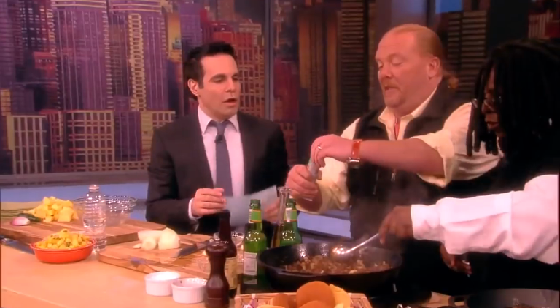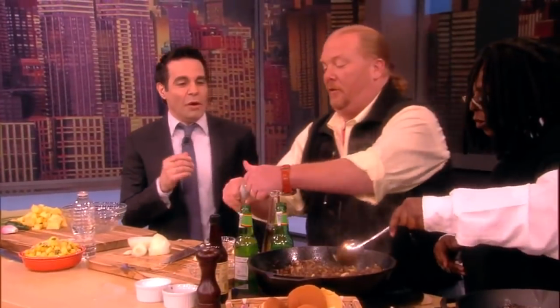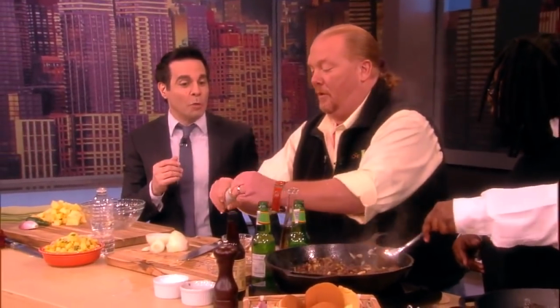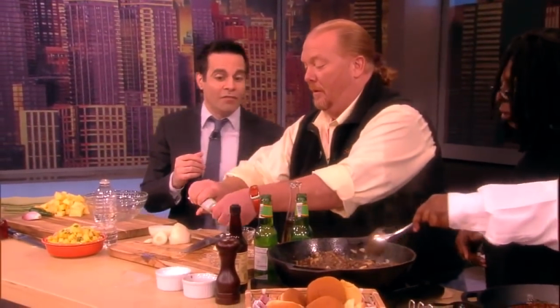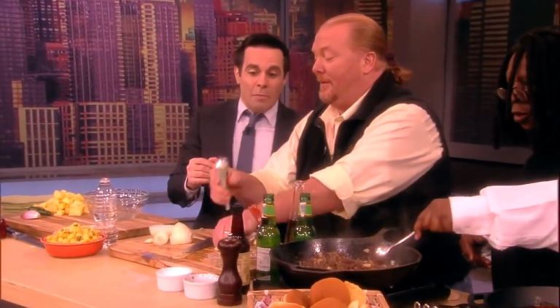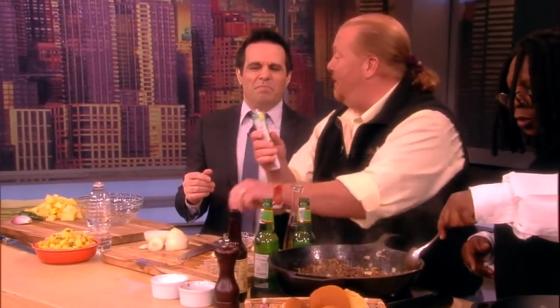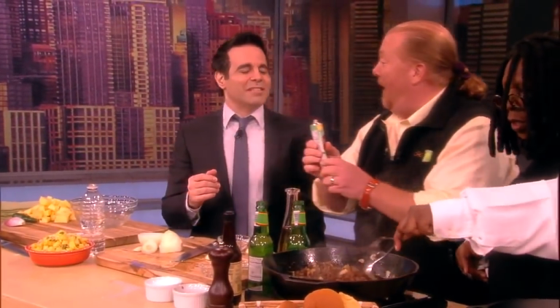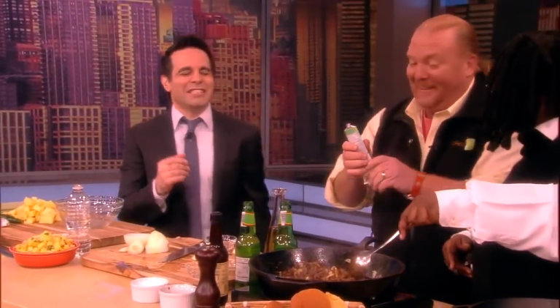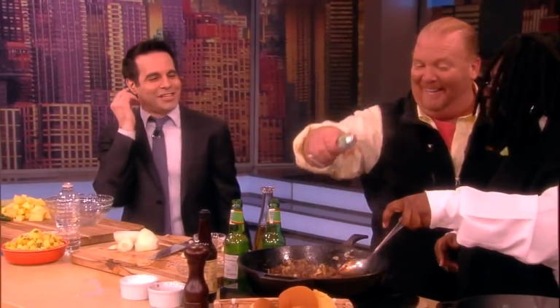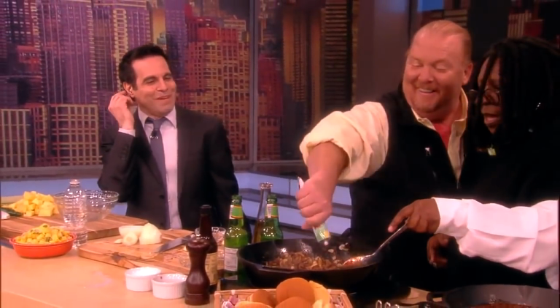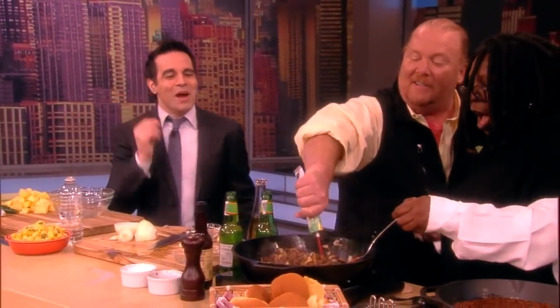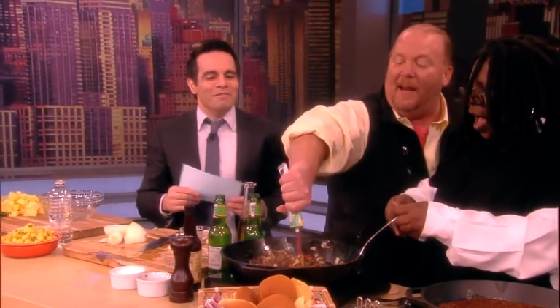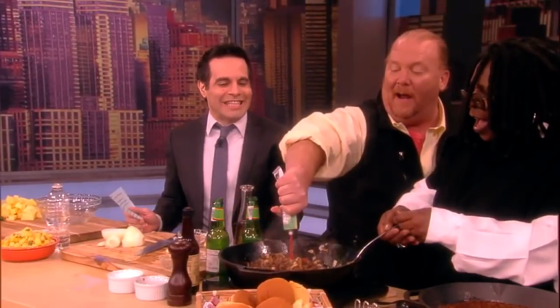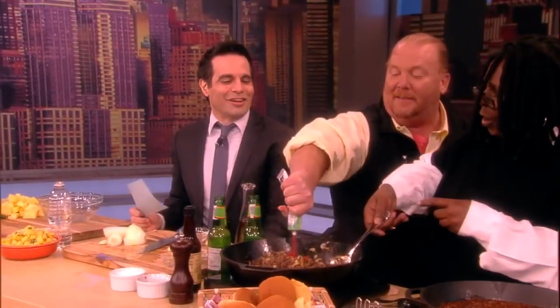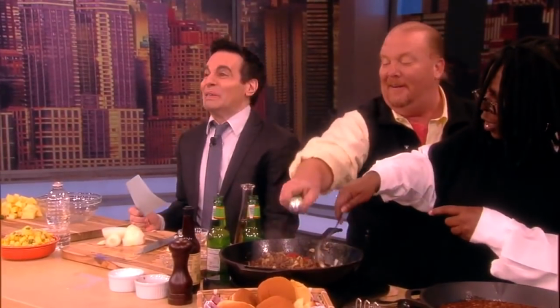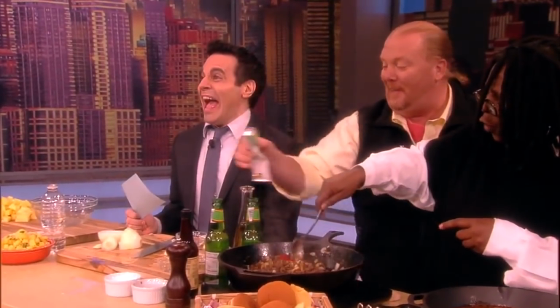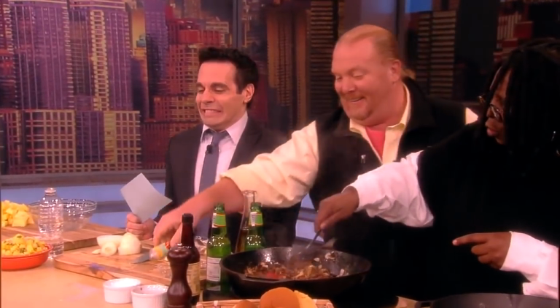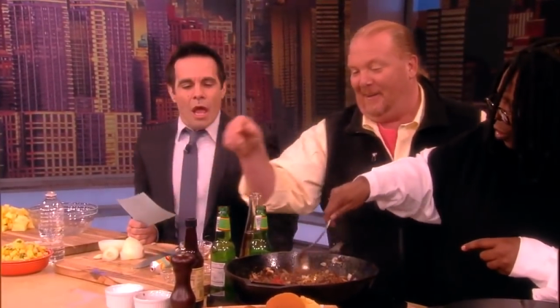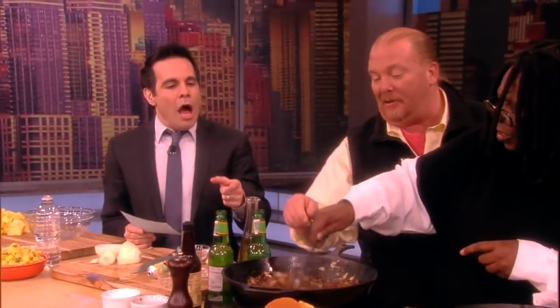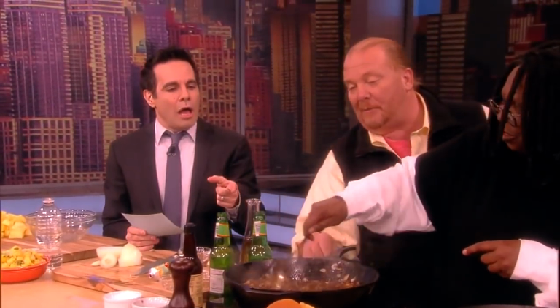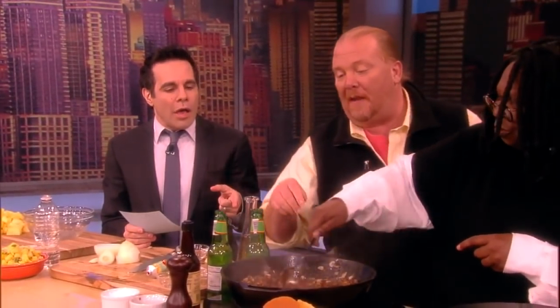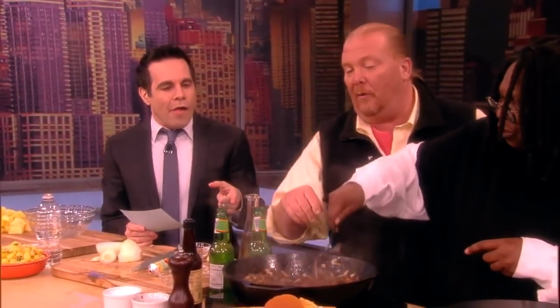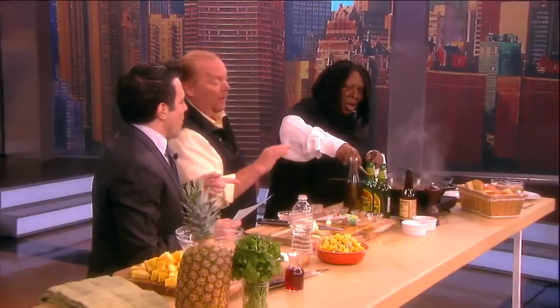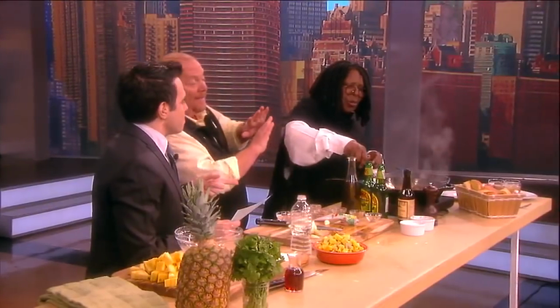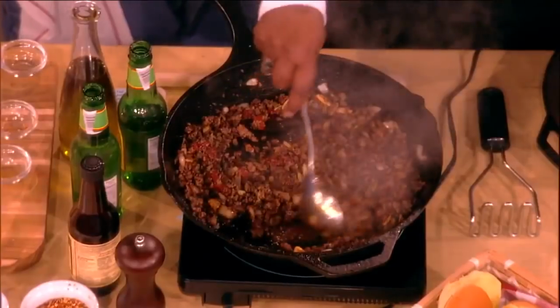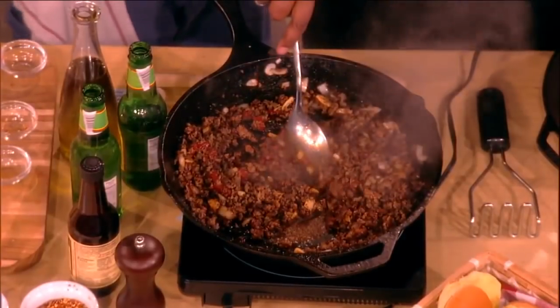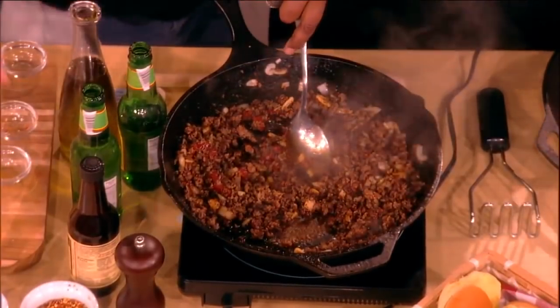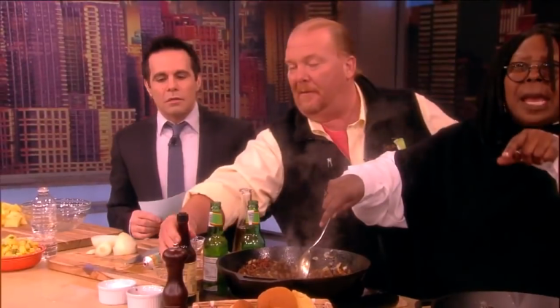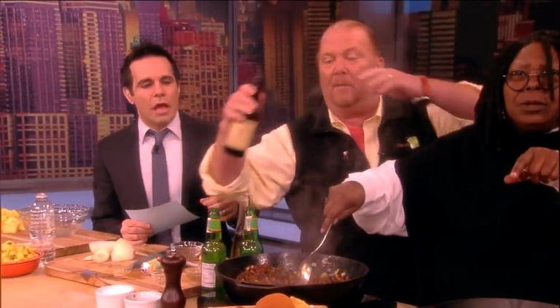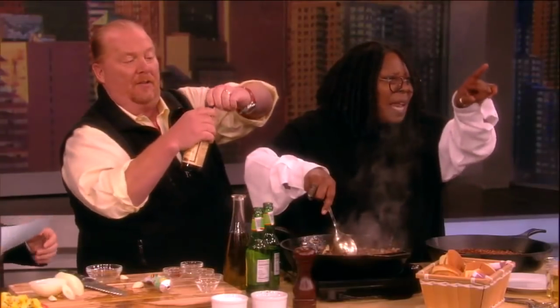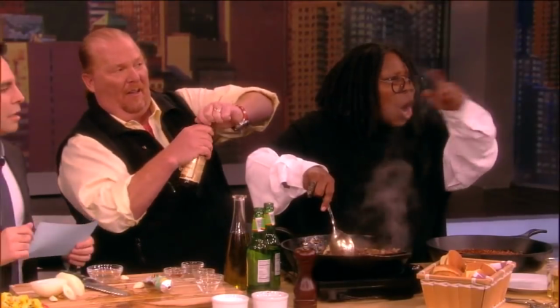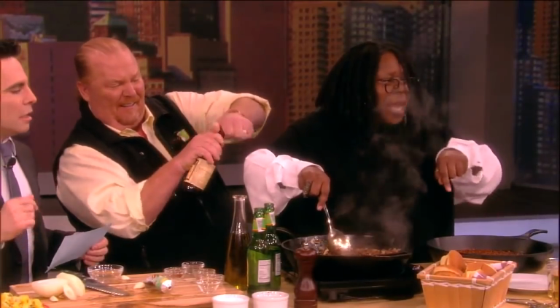Then we take a tube of what Mario calls Tuscan toothpaste — it's tomato paste. We stir that all the way through, all the way.